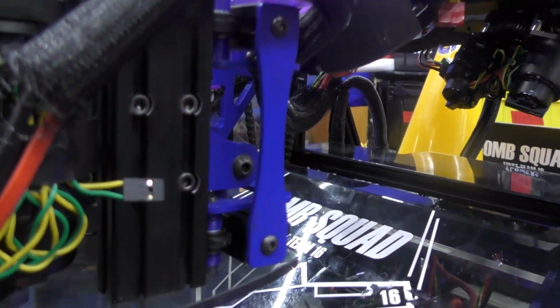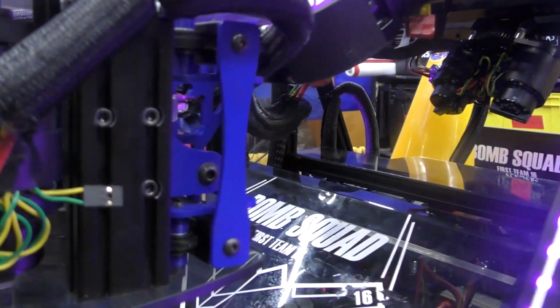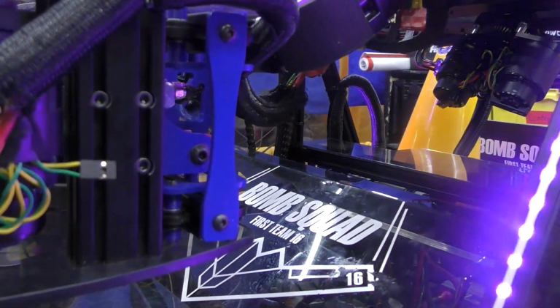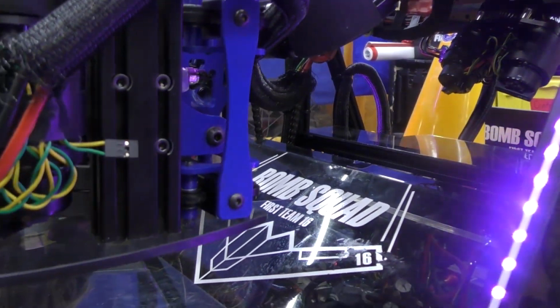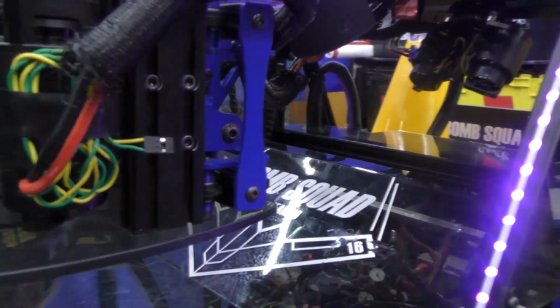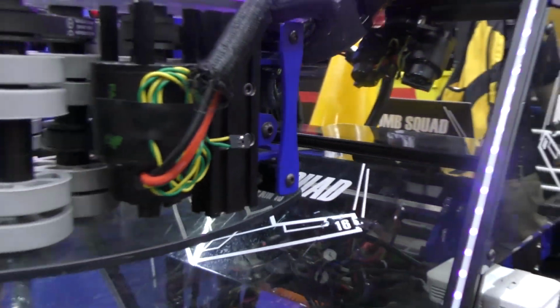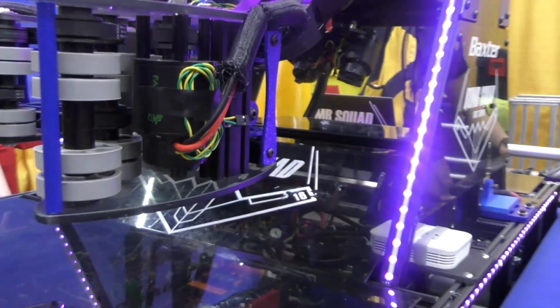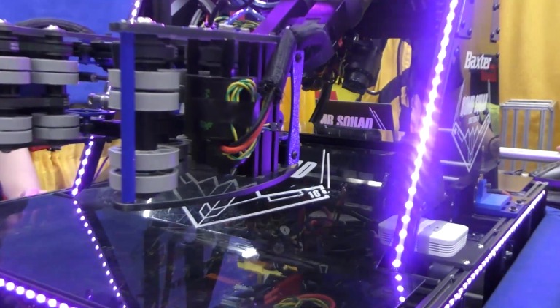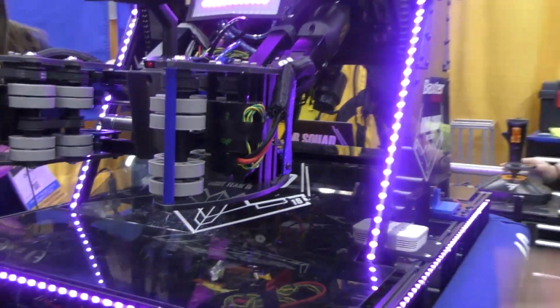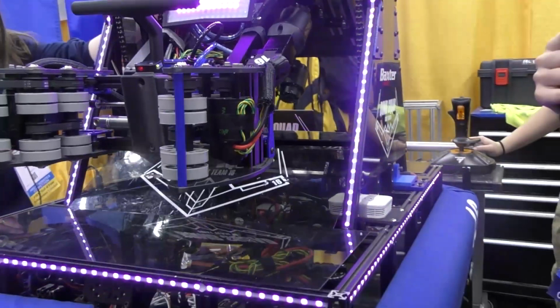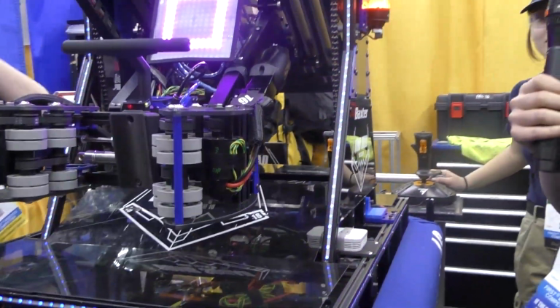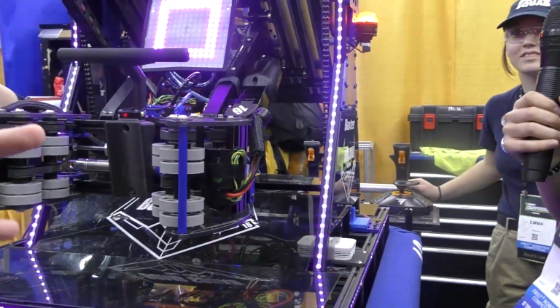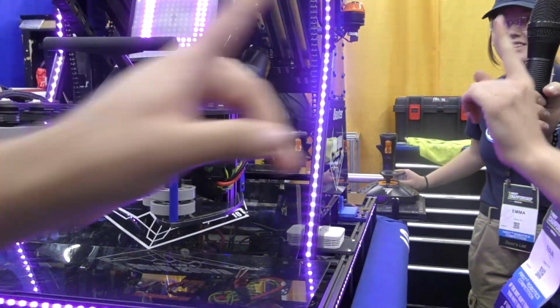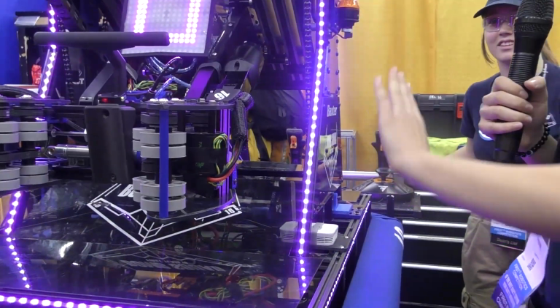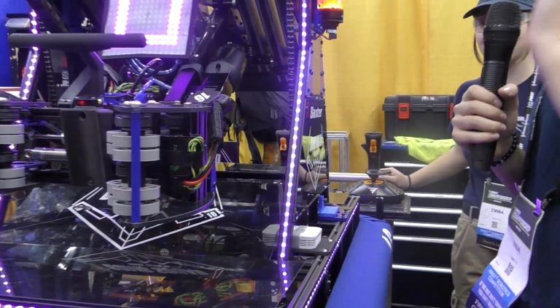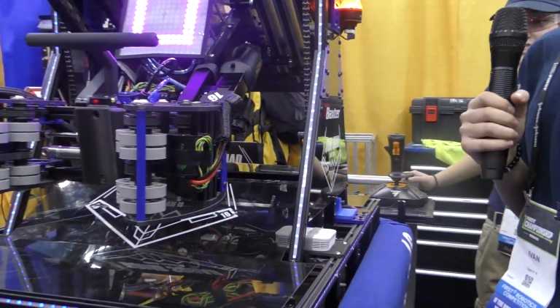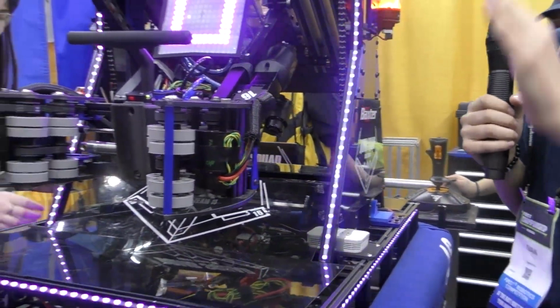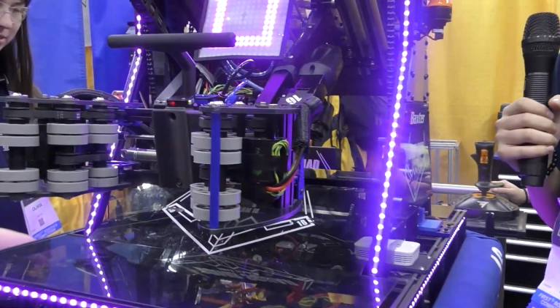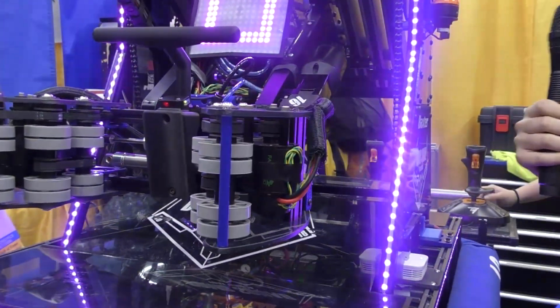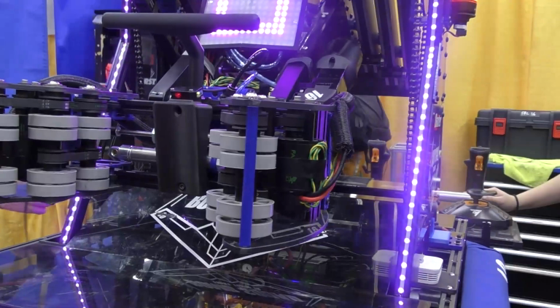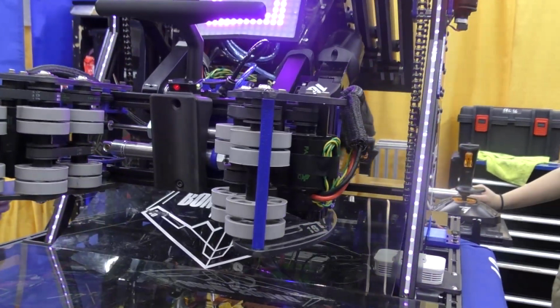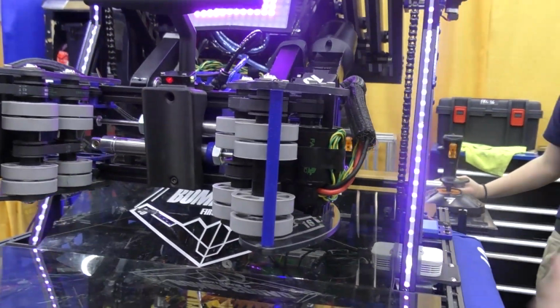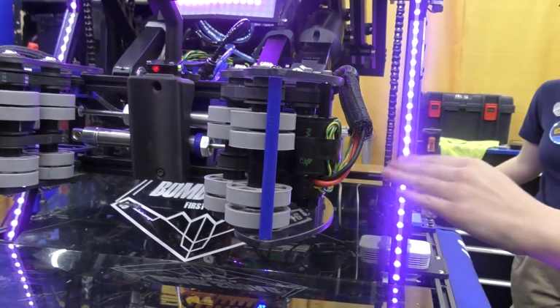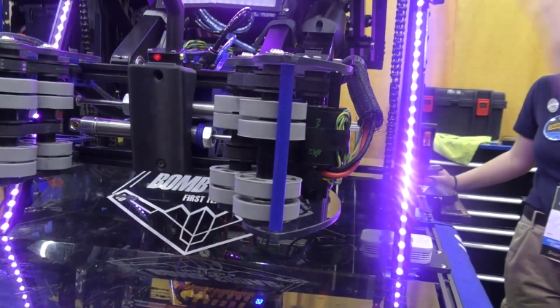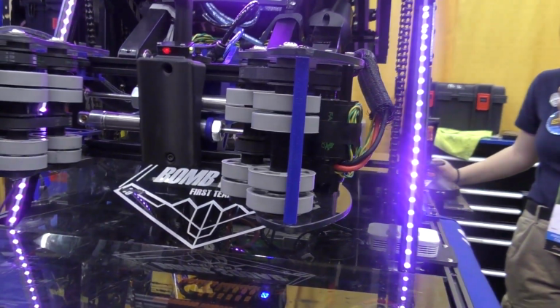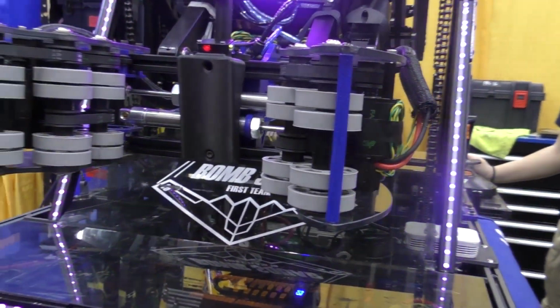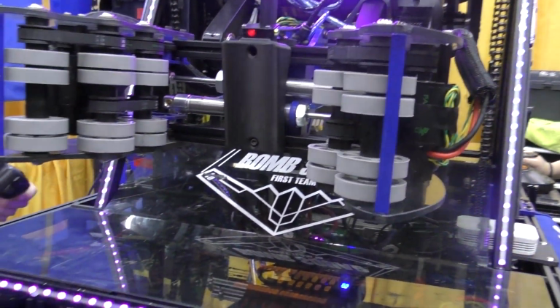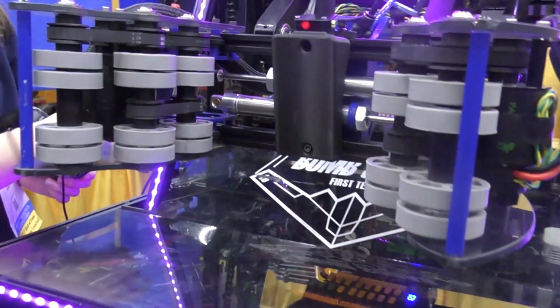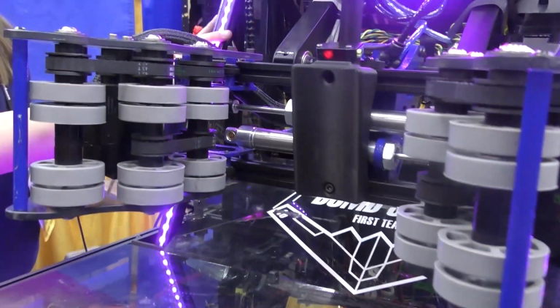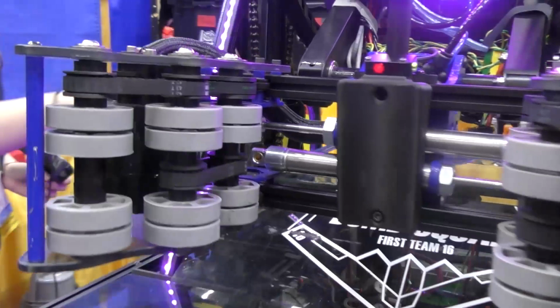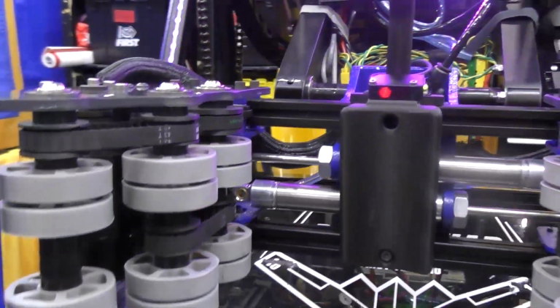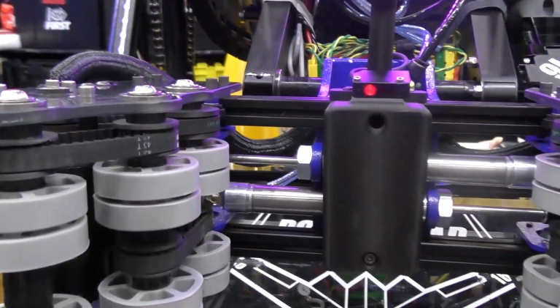Now let's talk about style — these LEDs. Actually, one more thing: we really like our robot to be pretty, and so we do a lot of powder coating. All this blue and black you see on the robot is powder coated.